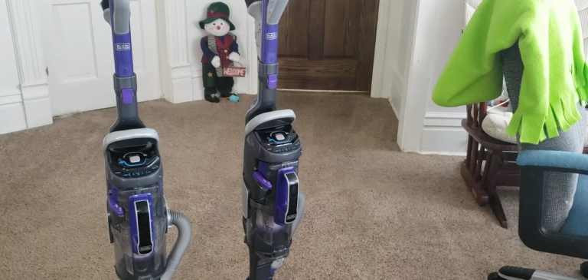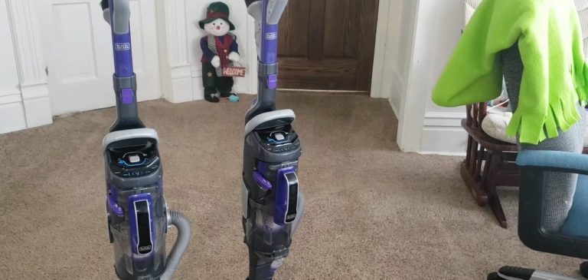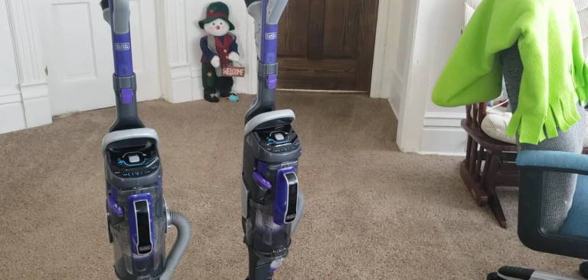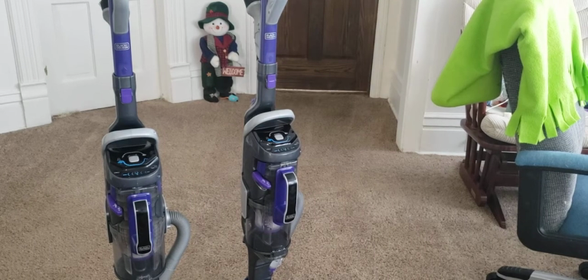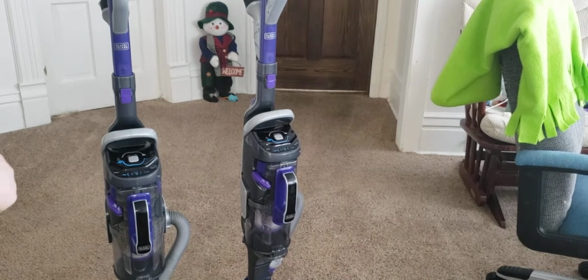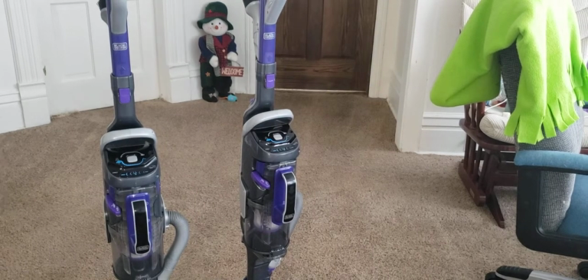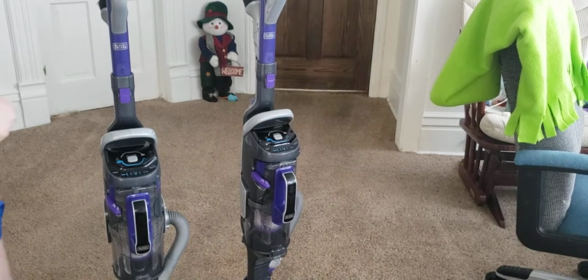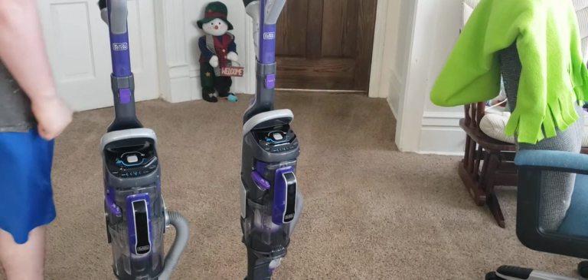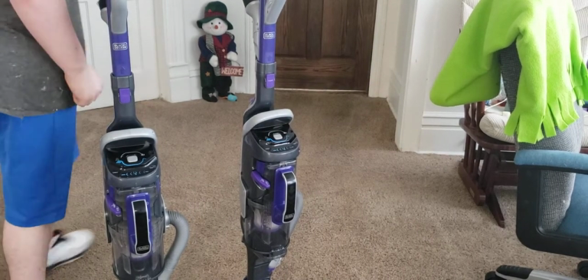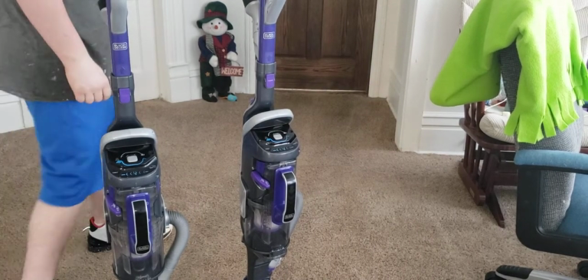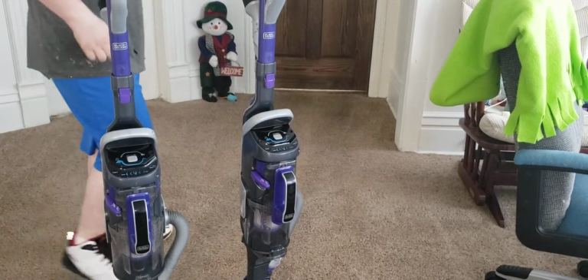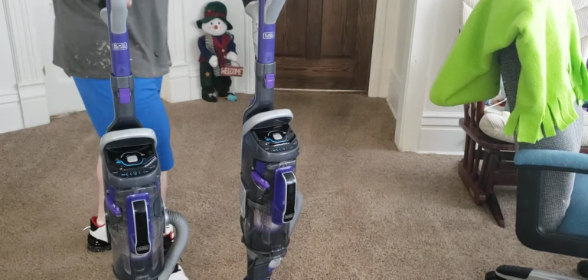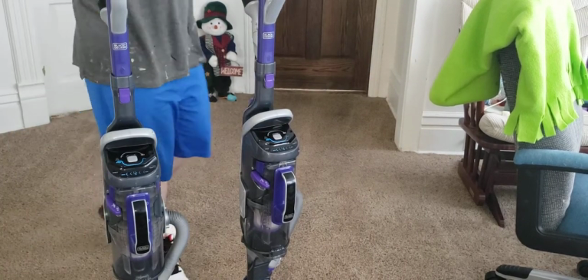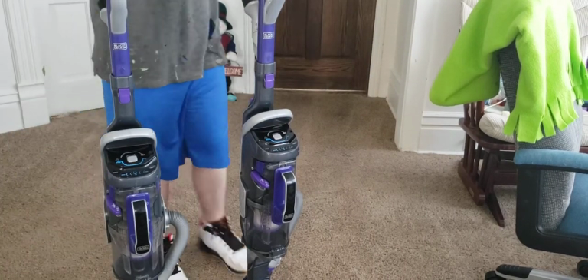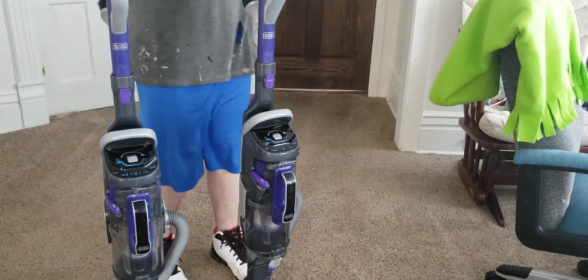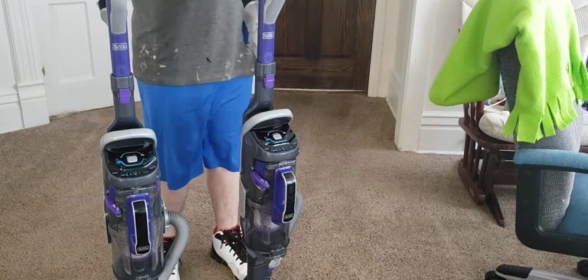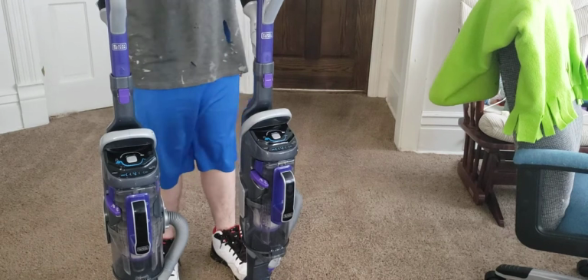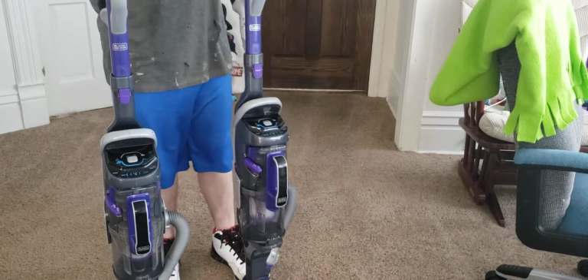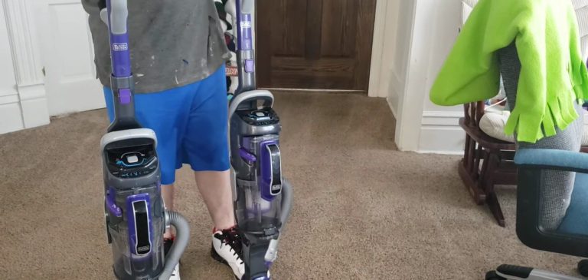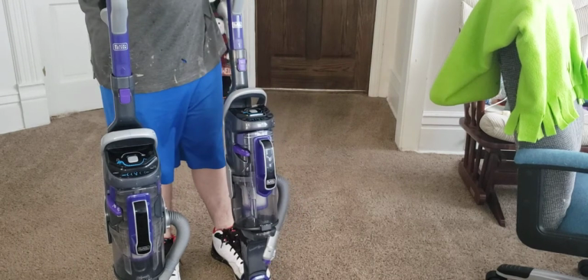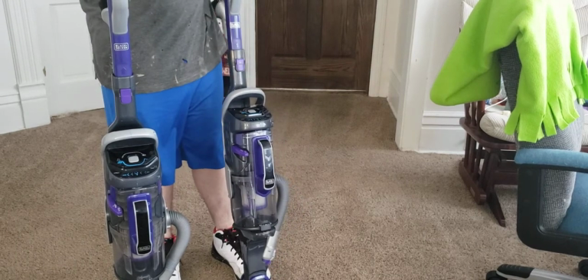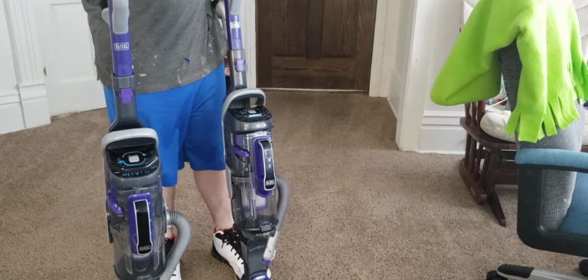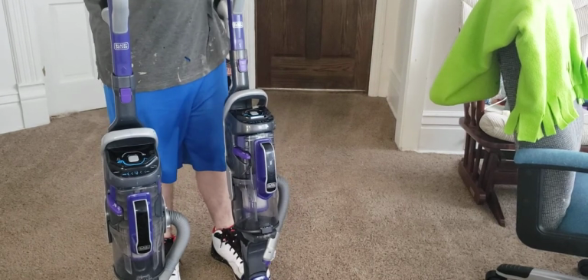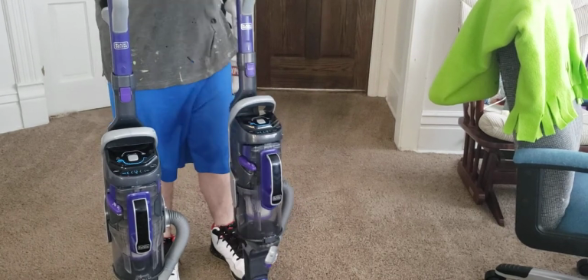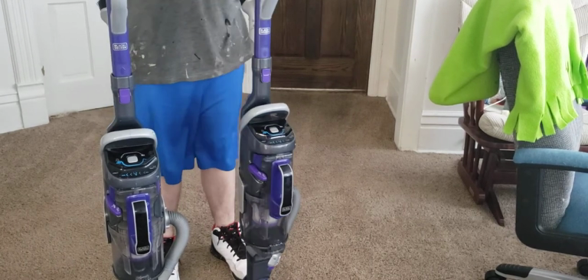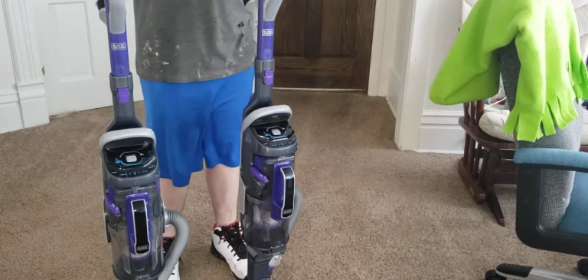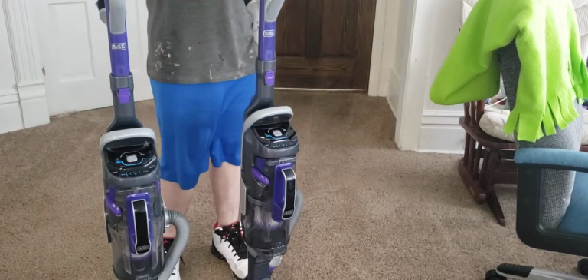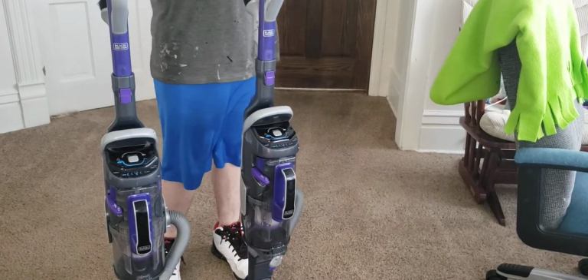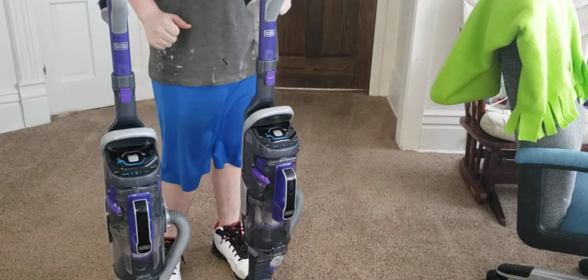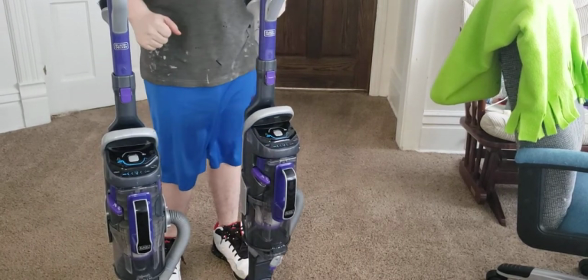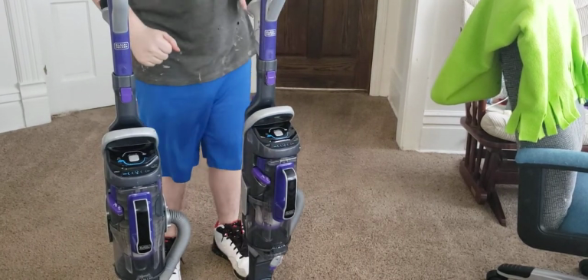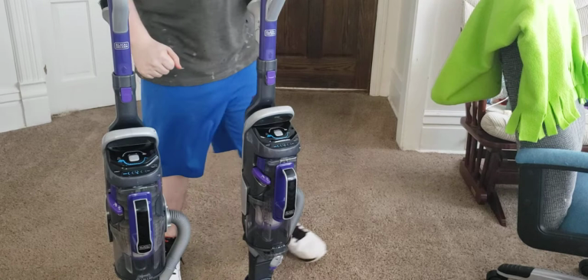Hey guys, it's me BigMath, that's GoodClear here, and today I got the Black & Decker Power Extreme Pet — the Black & Decker Power Extreme Pet.